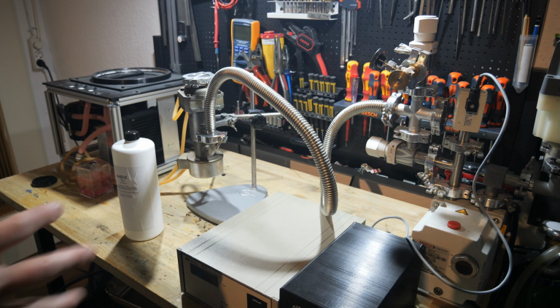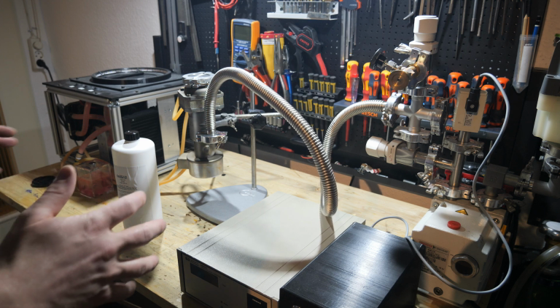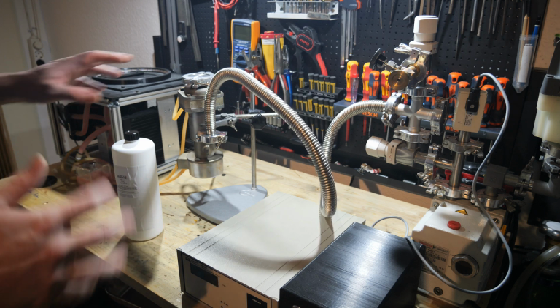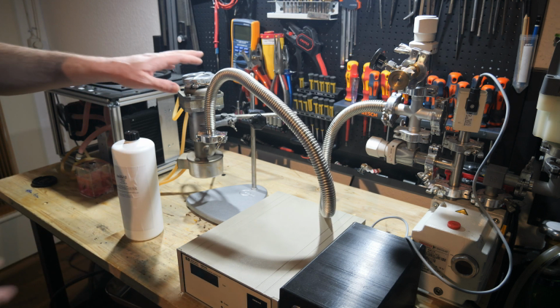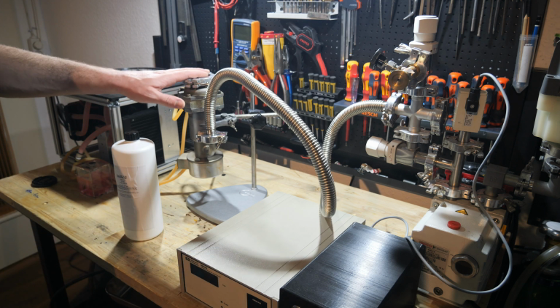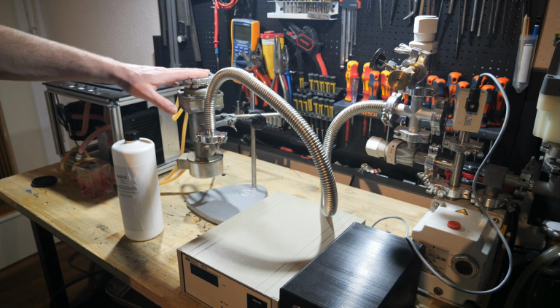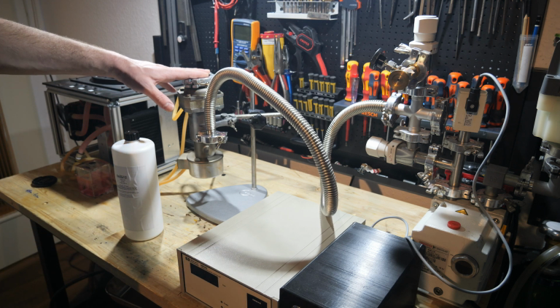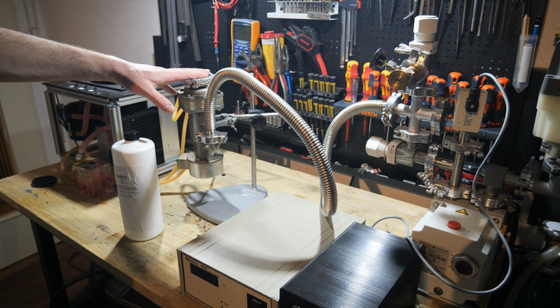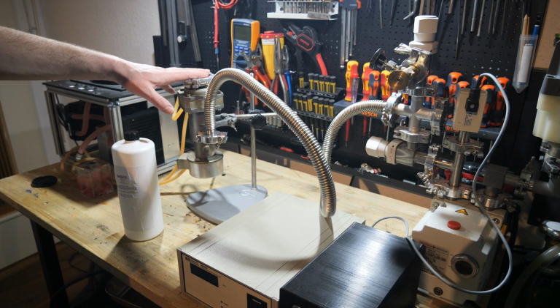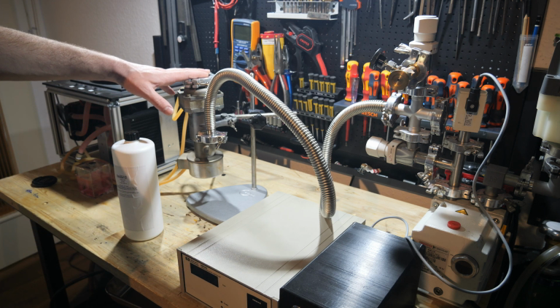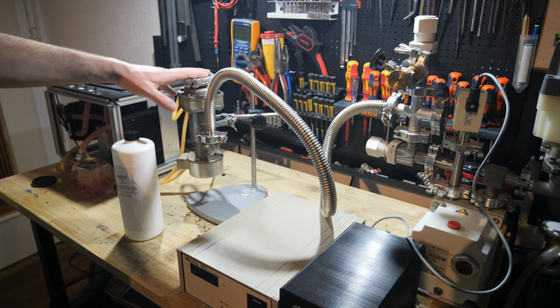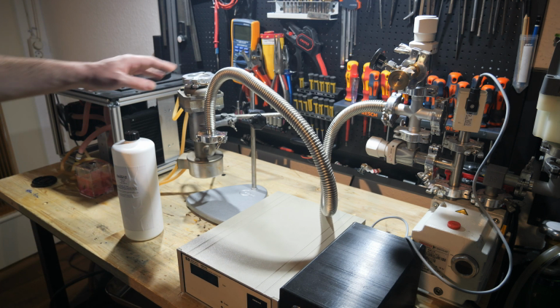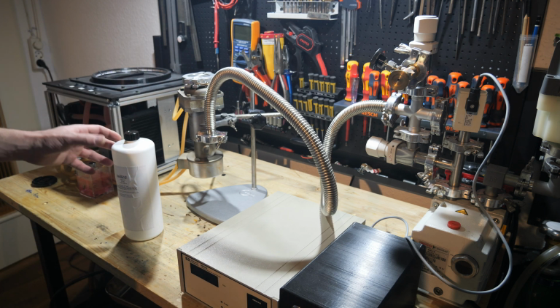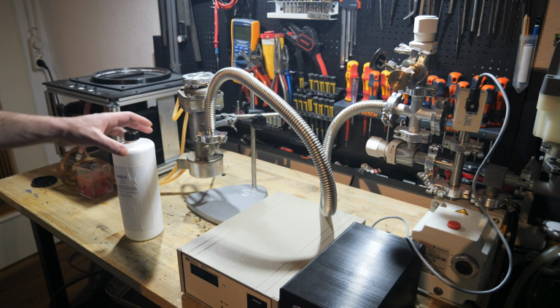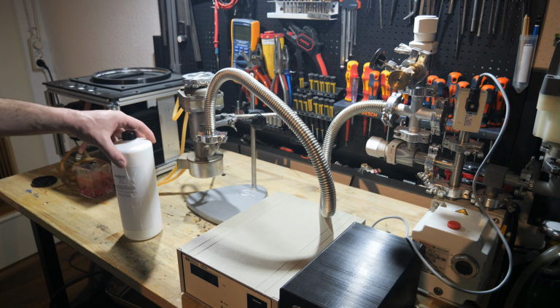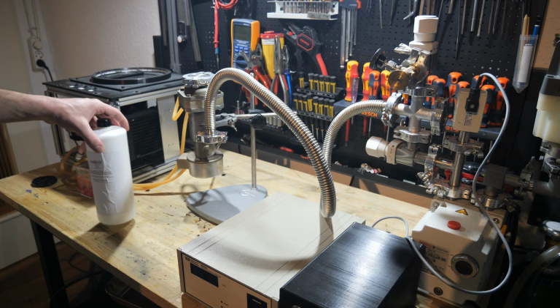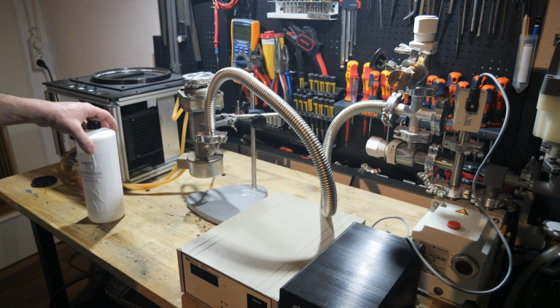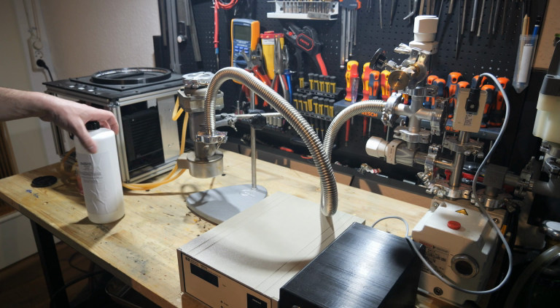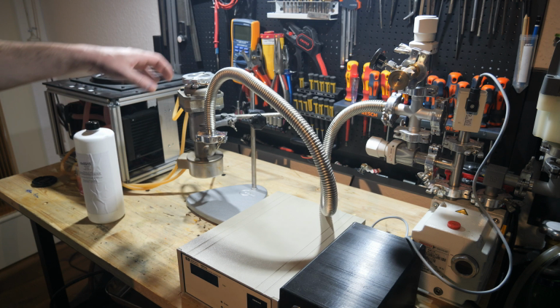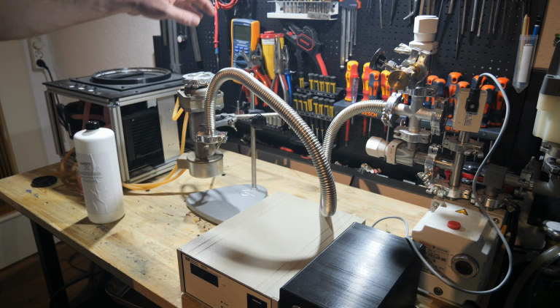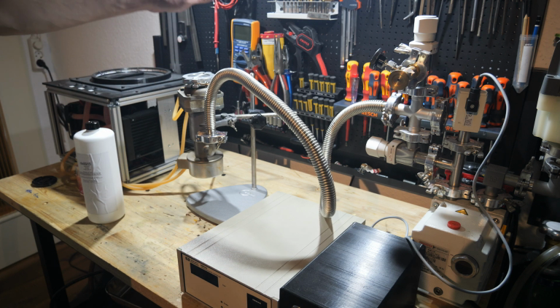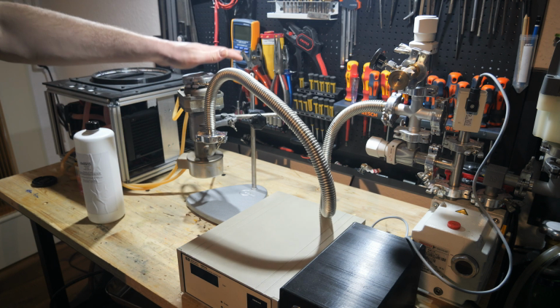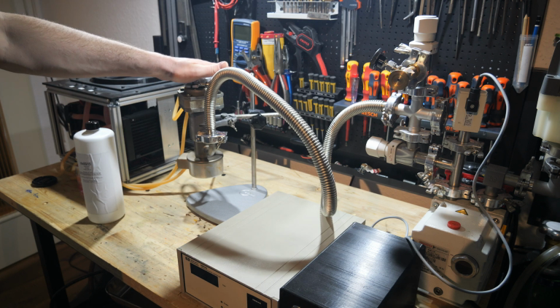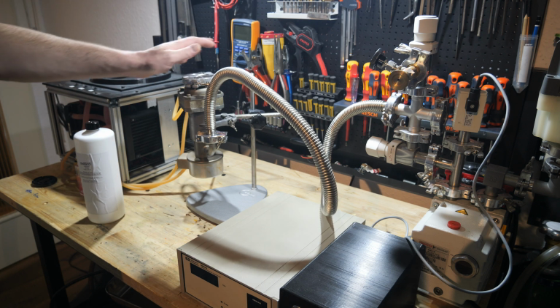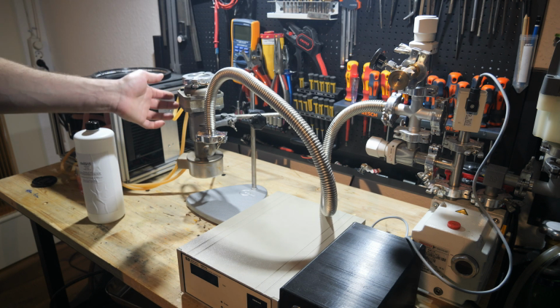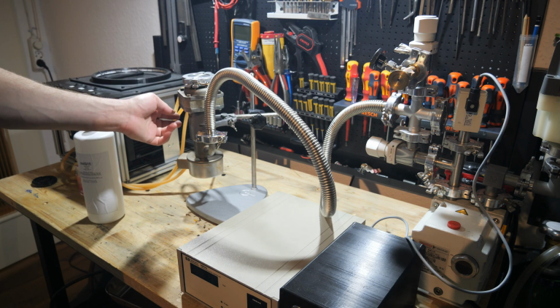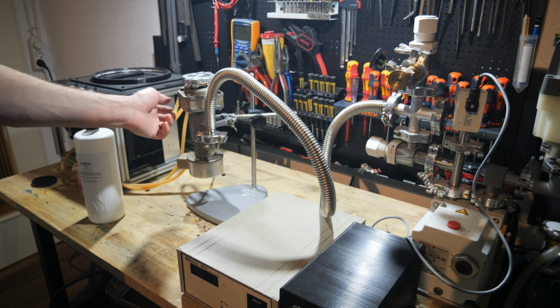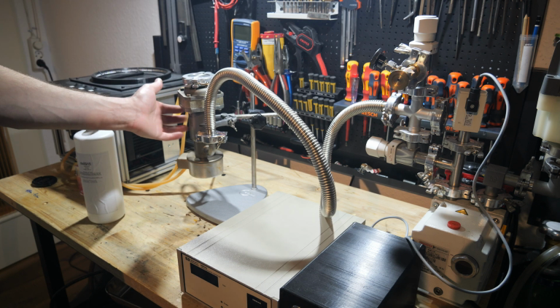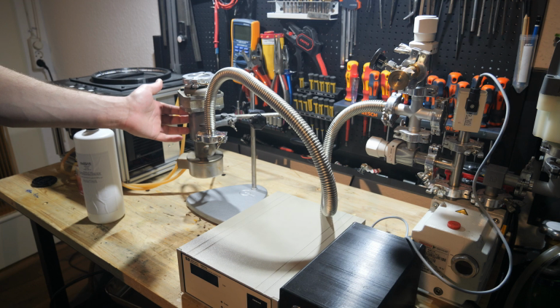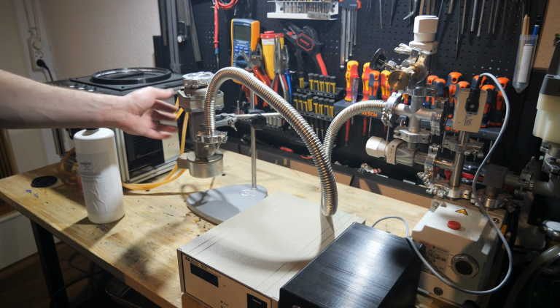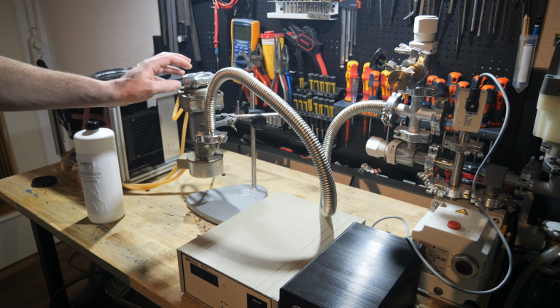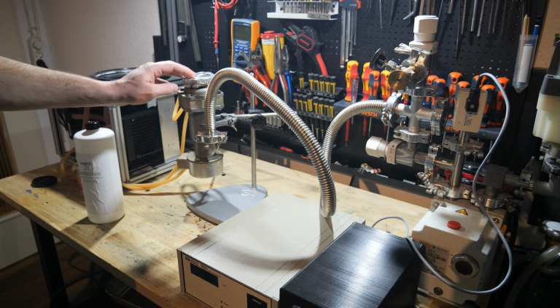Welcome to my cluttered workbench. I just thought I would make a short video today where I try to use the diffusion vacuum pump for the first time.